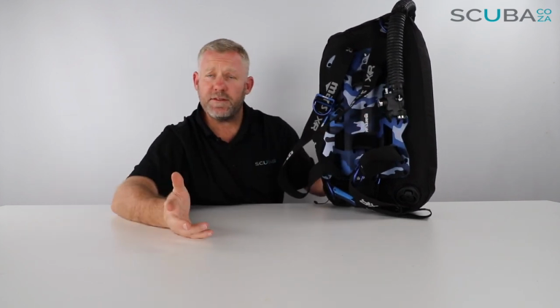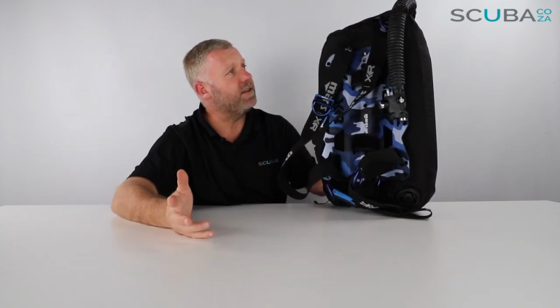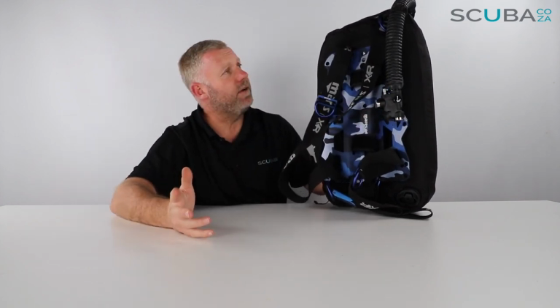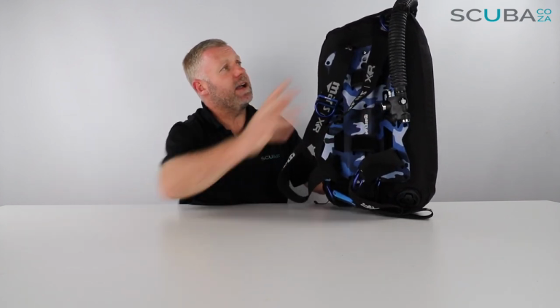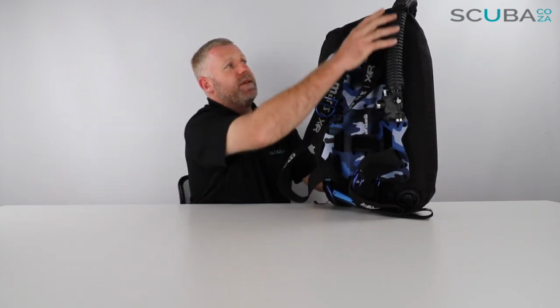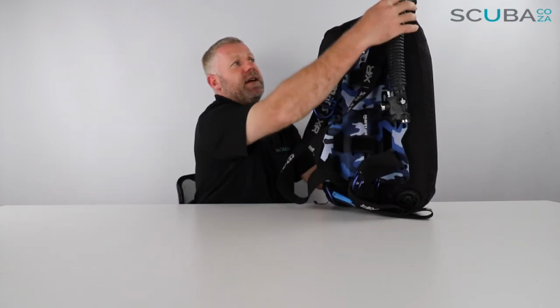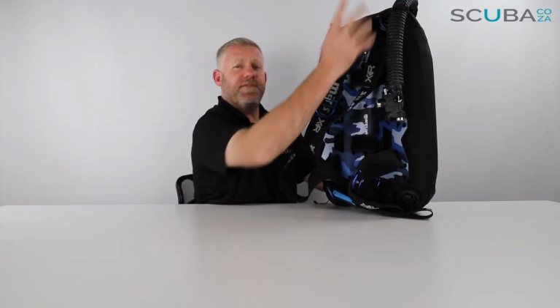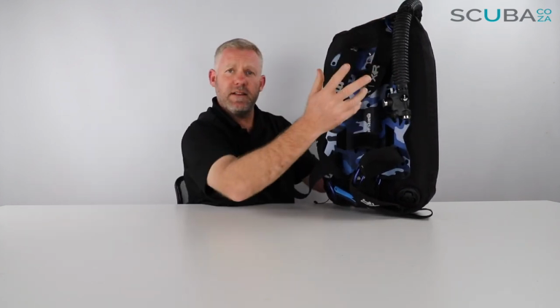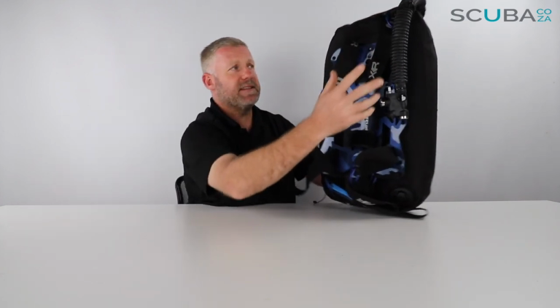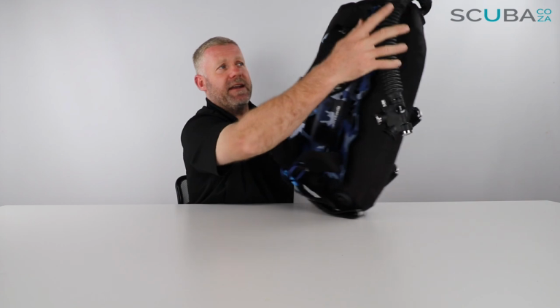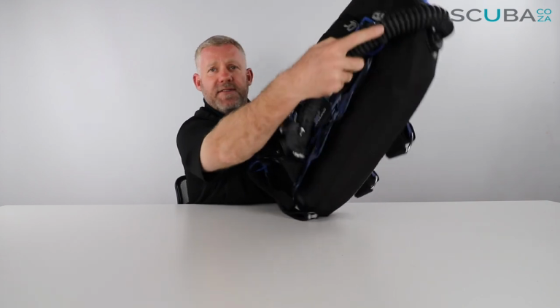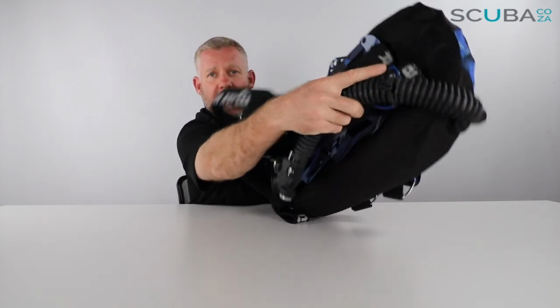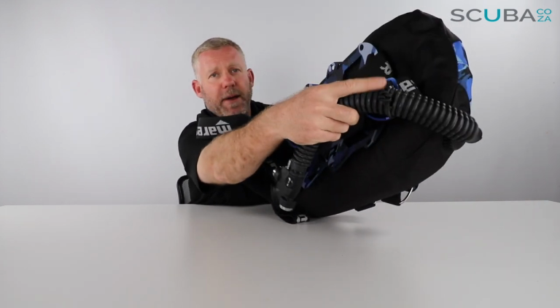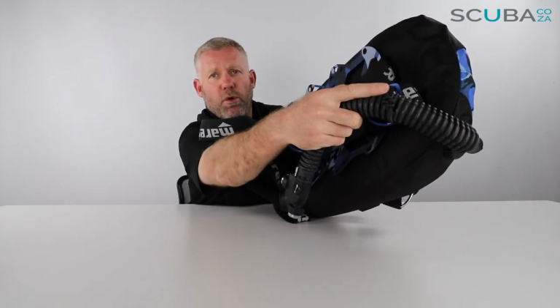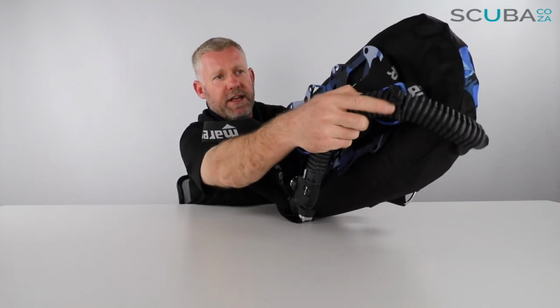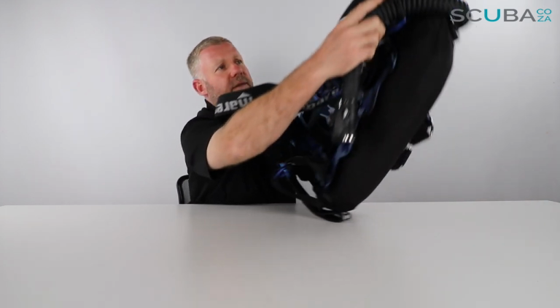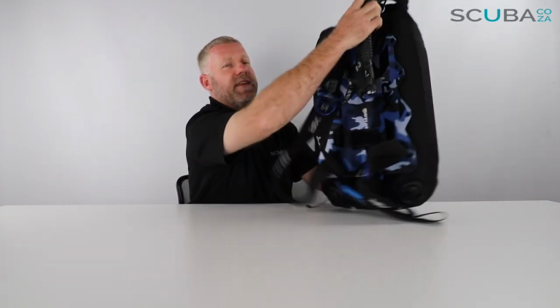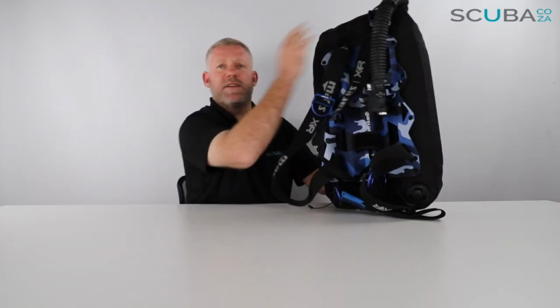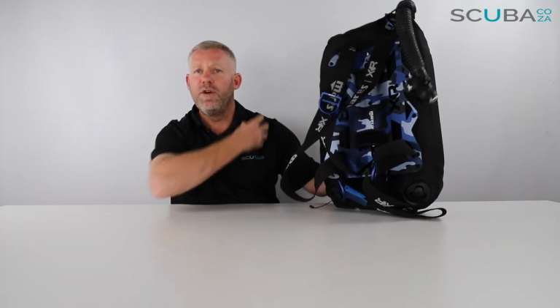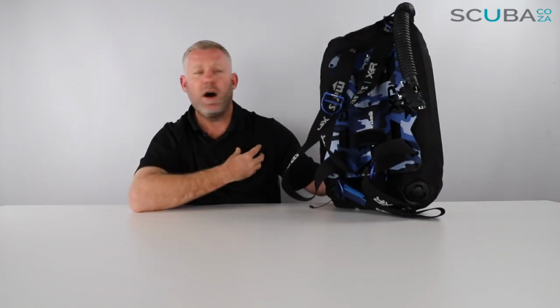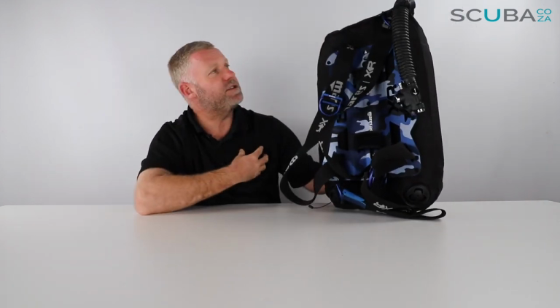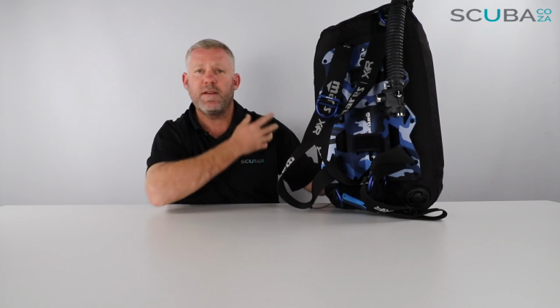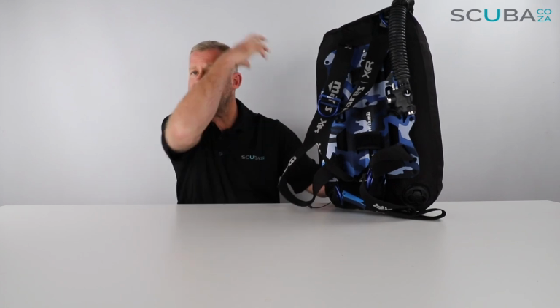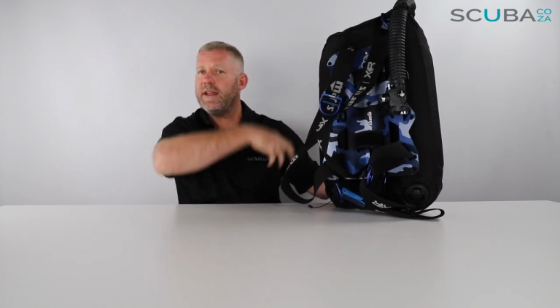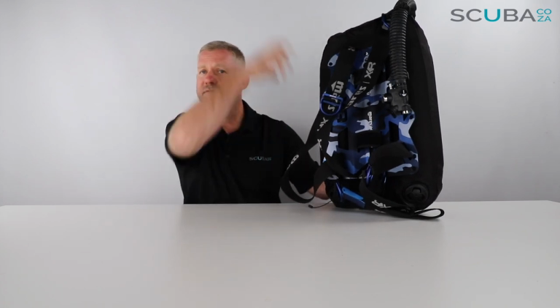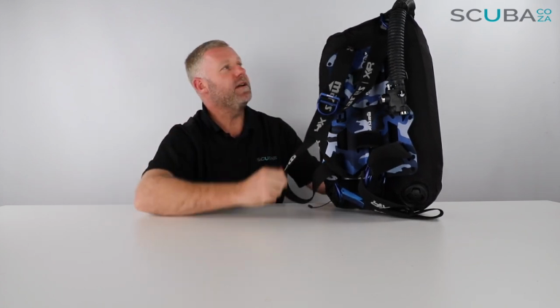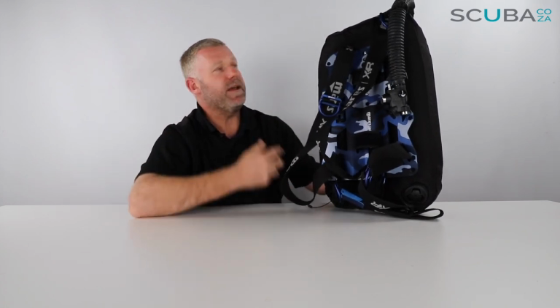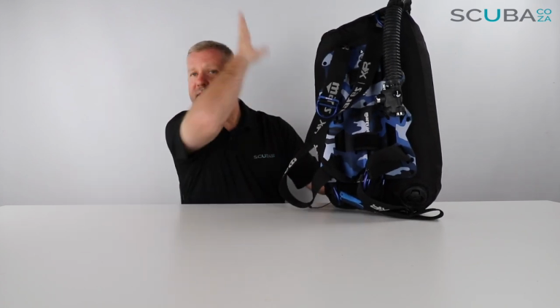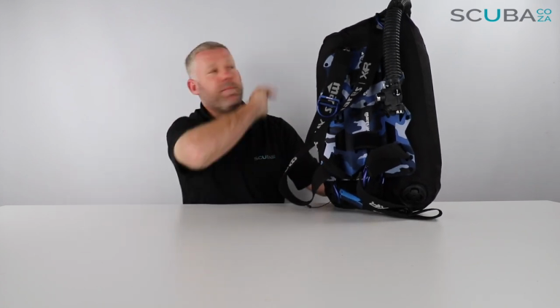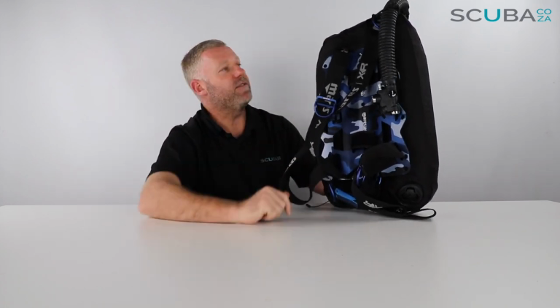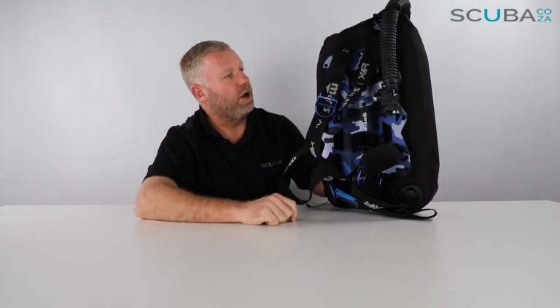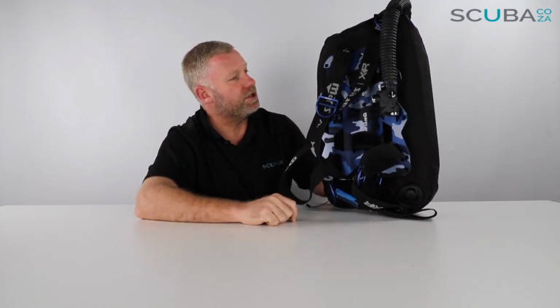One of the things I really like about the BCD is a few of the little details they've added. There's a bungee cord at the top which comes over the harness strap to hold the power inflator in place so it doesn't flap about all over the place.